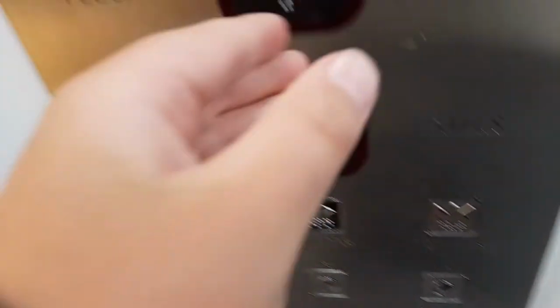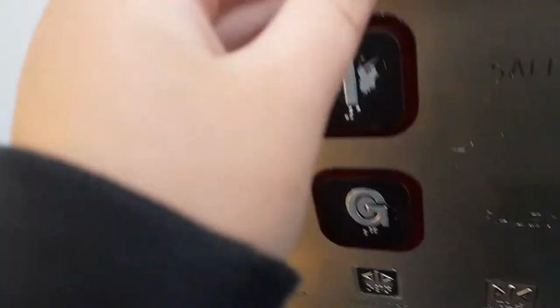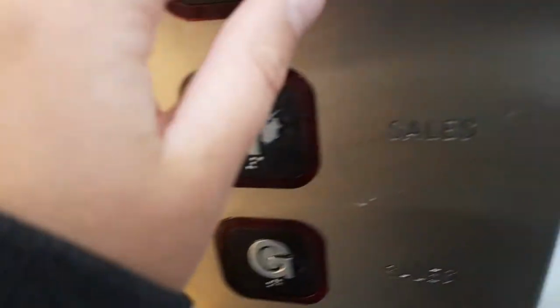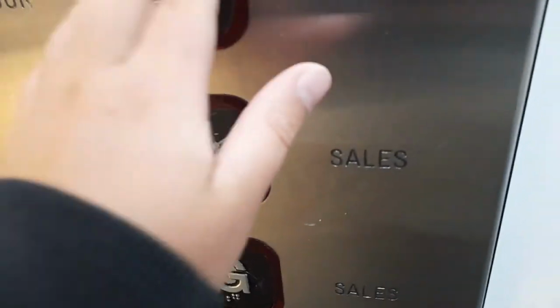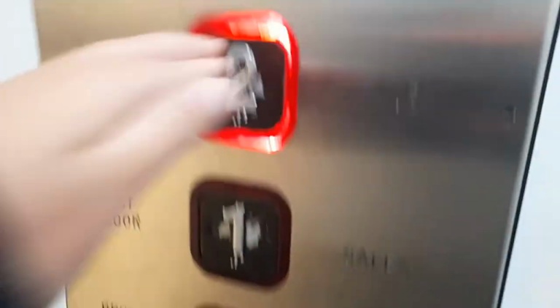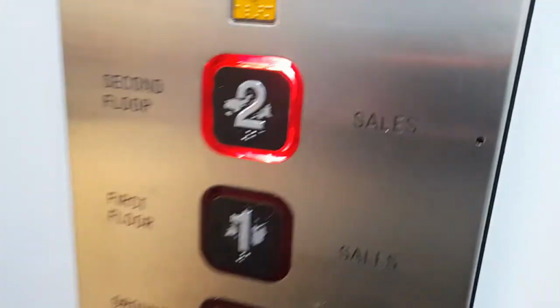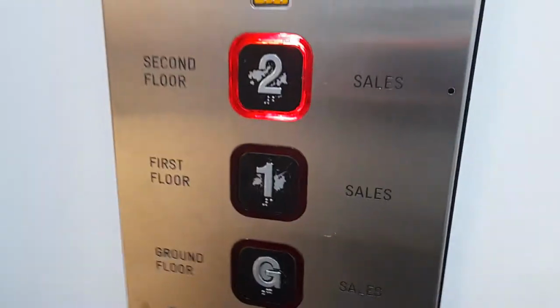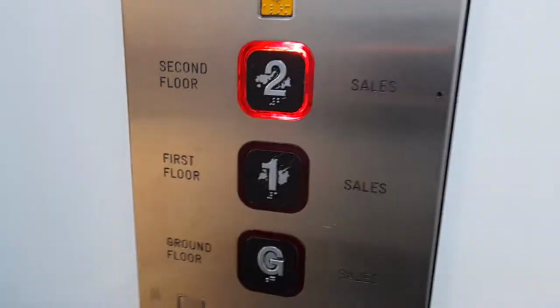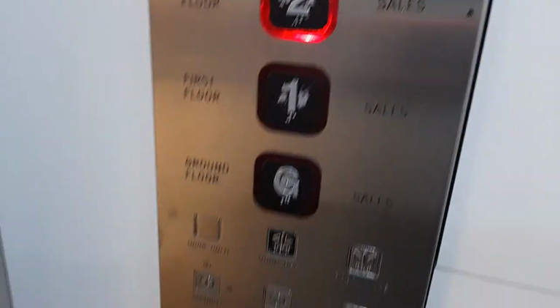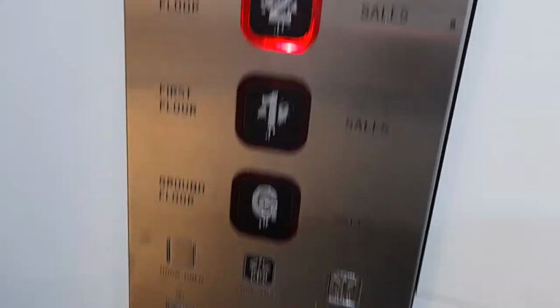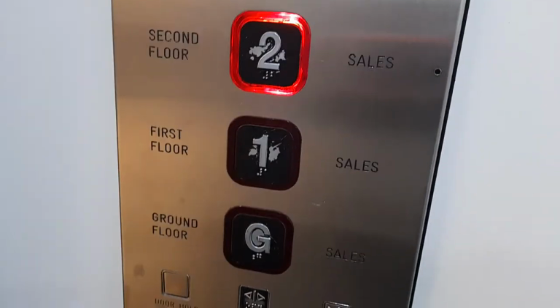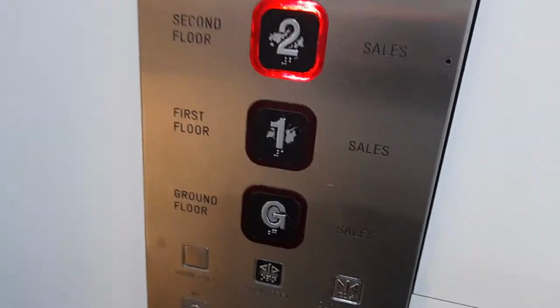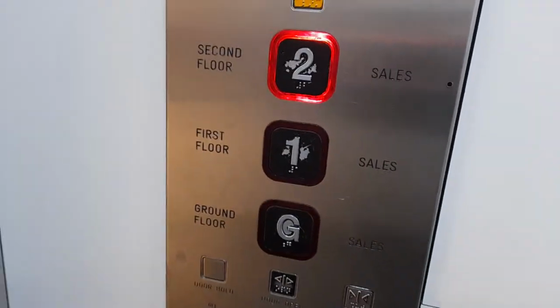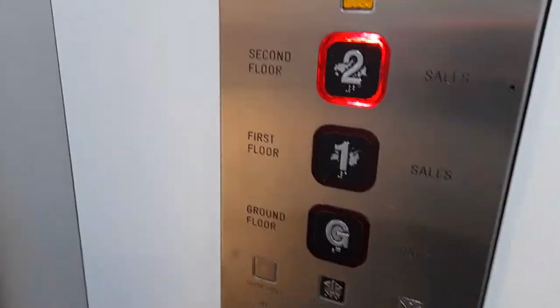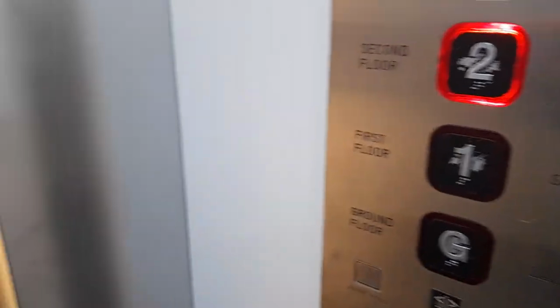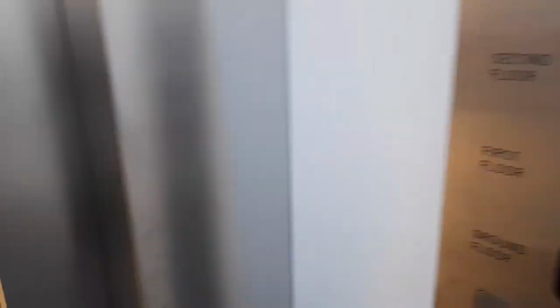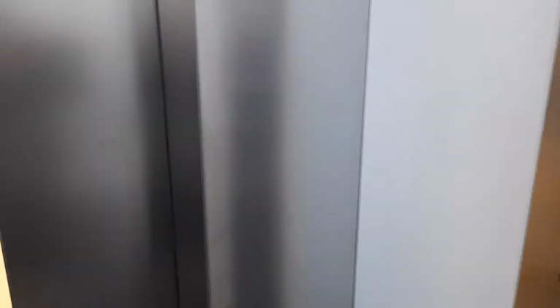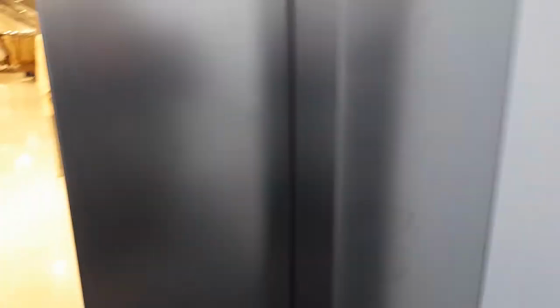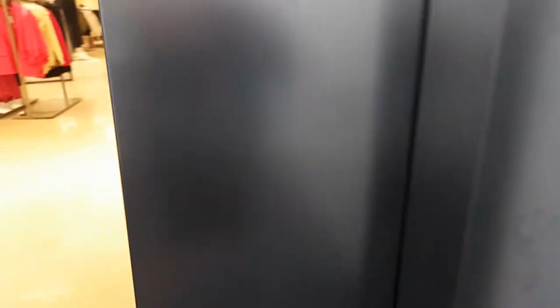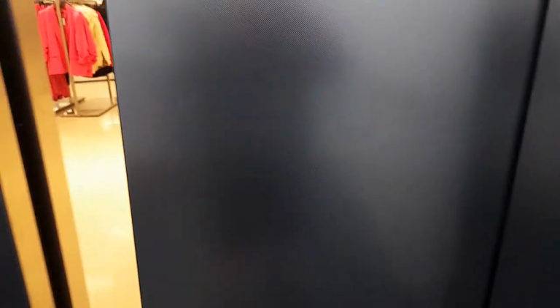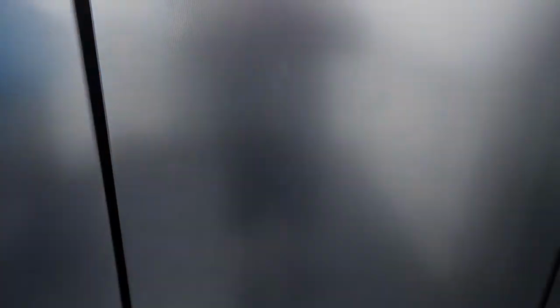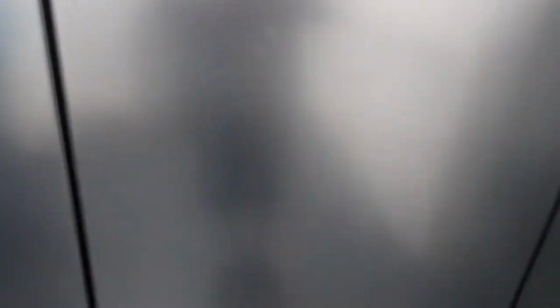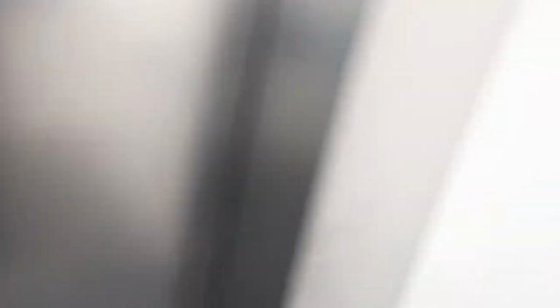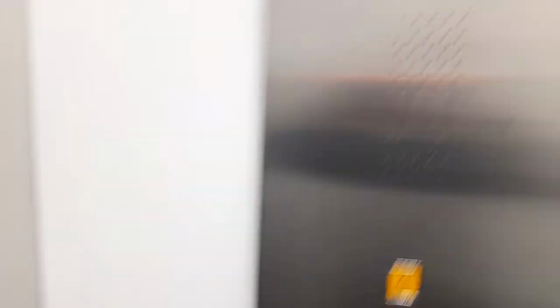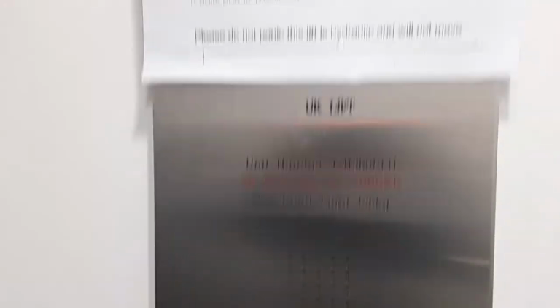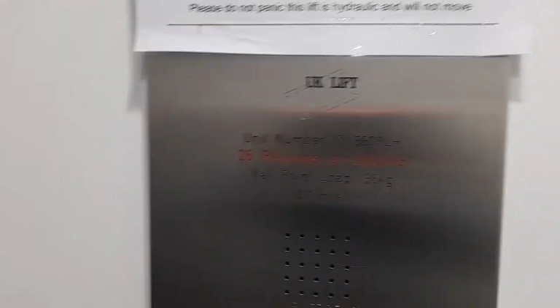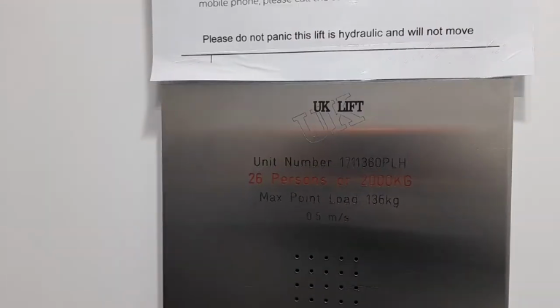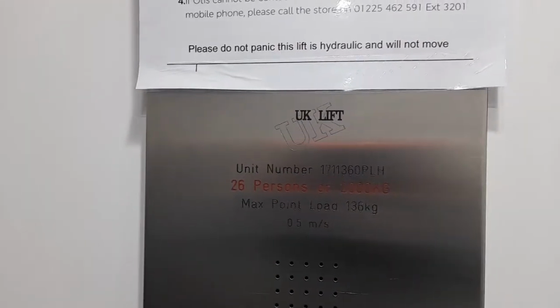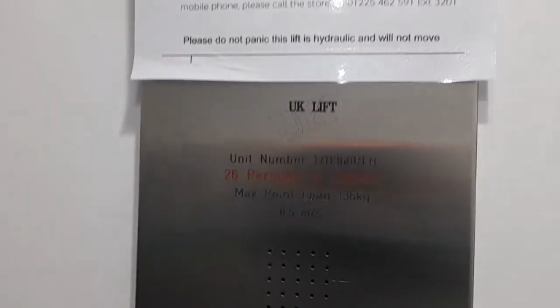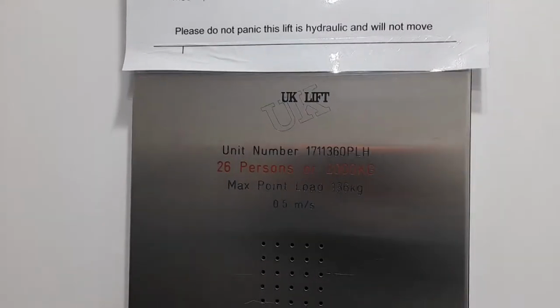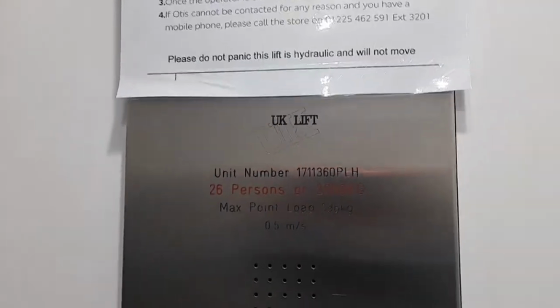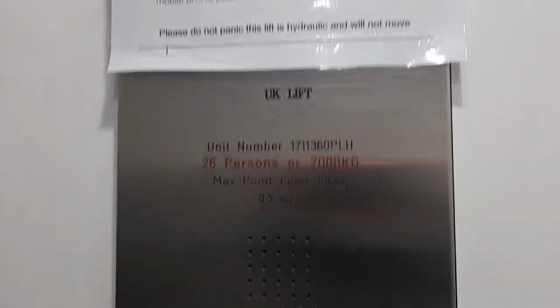I got second floor. Doors closing. We've got an Otis Gen 2 voice. So it is a UK lift, capacity is 26 persons or 2,000 kilograms.